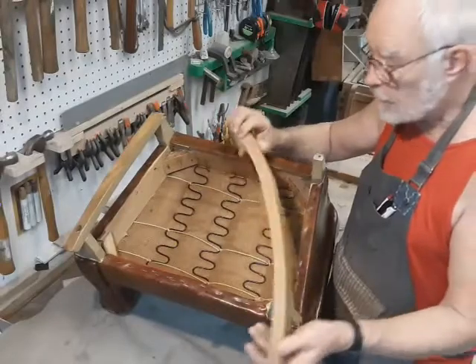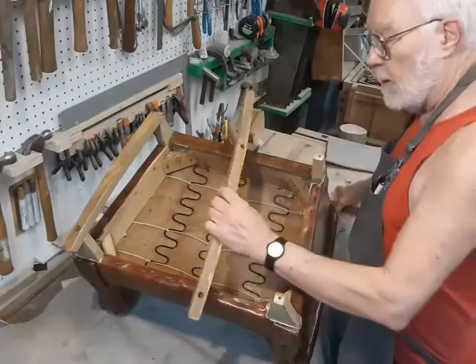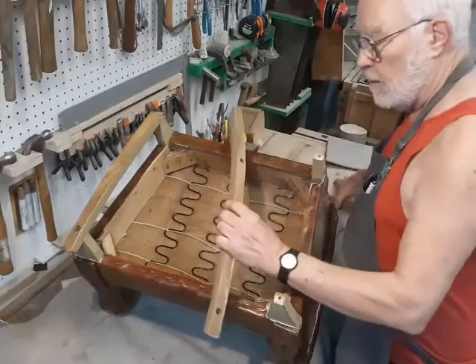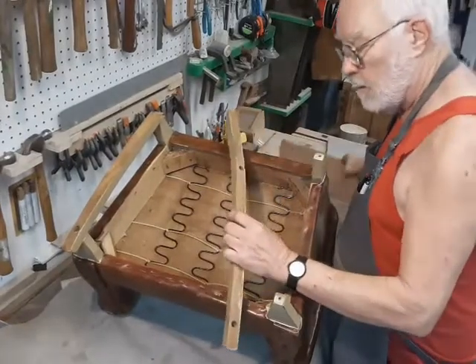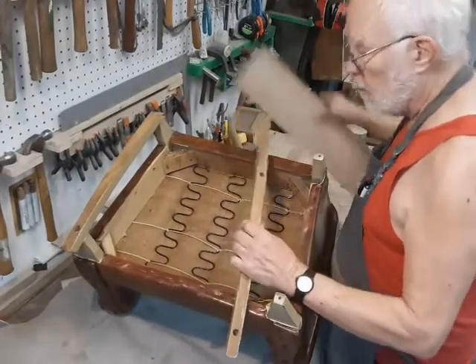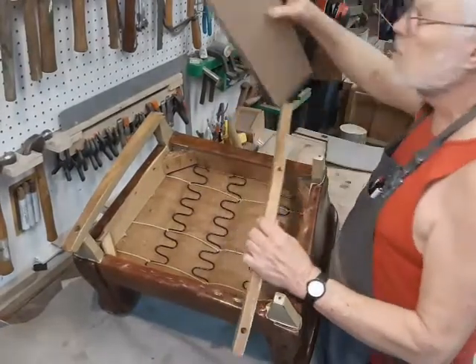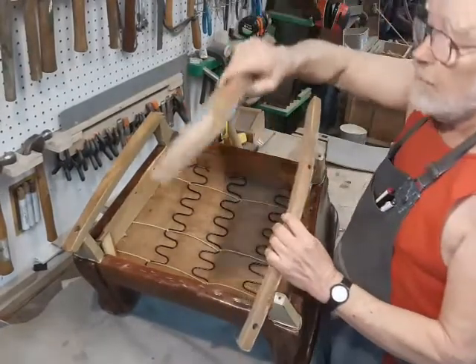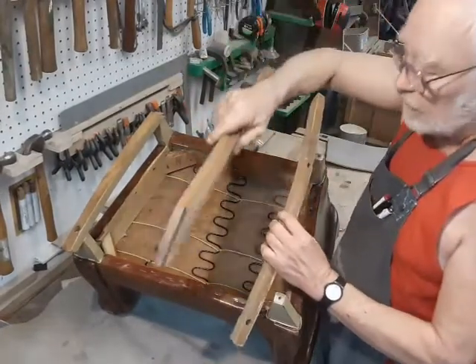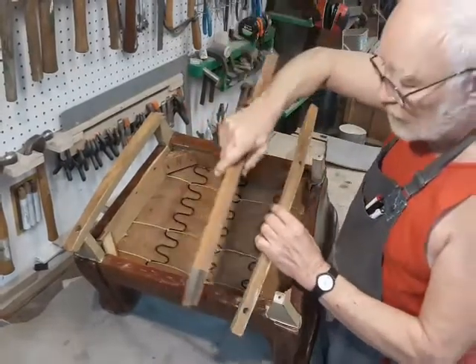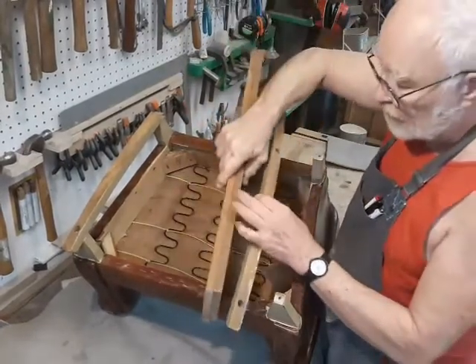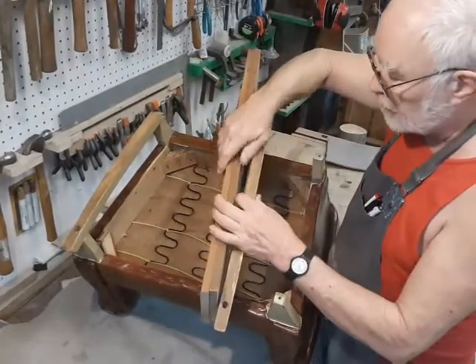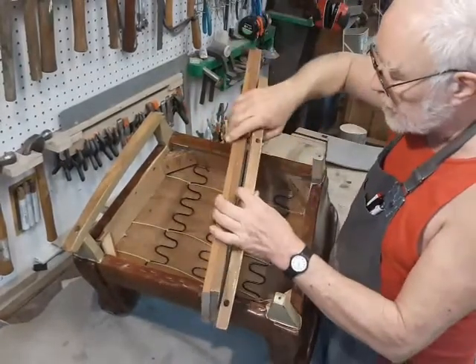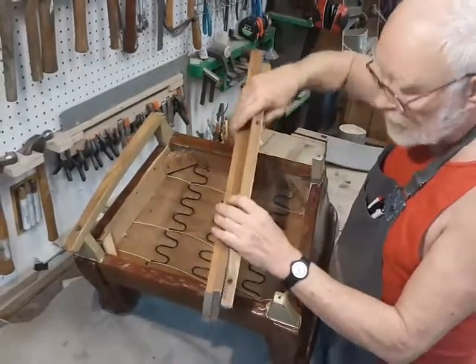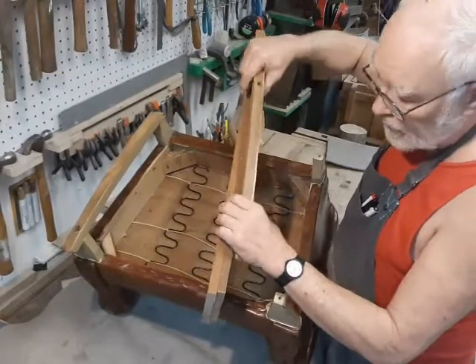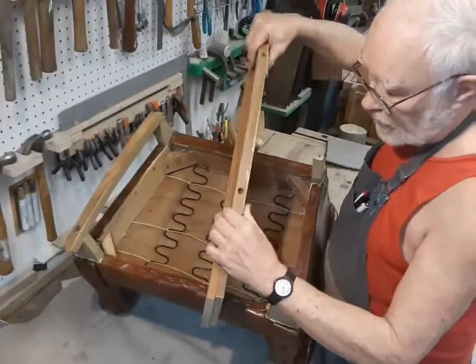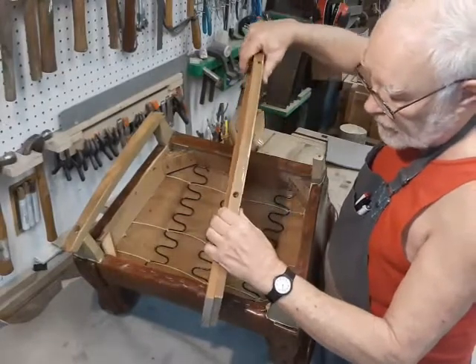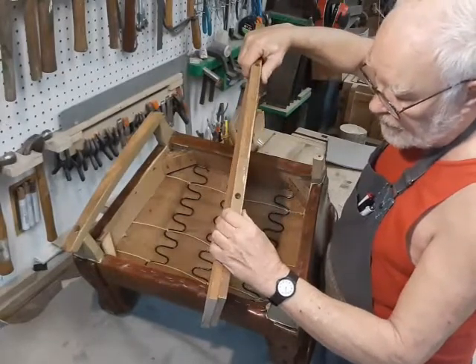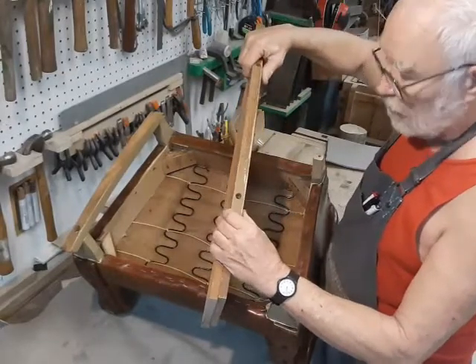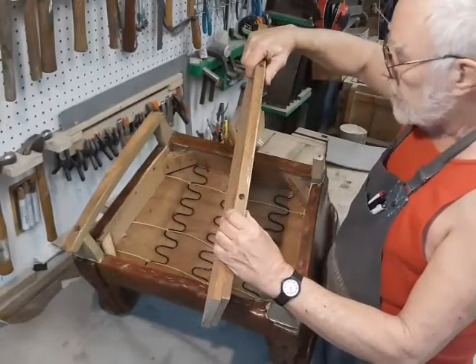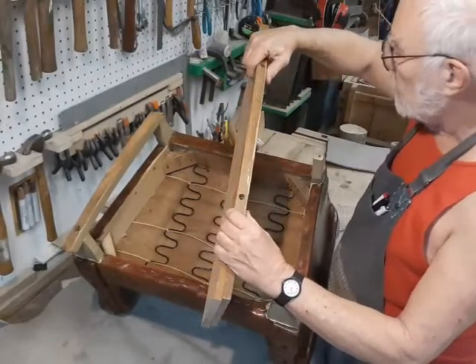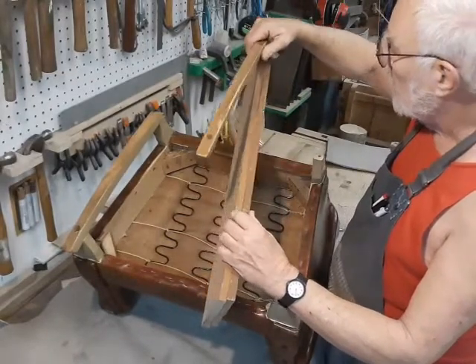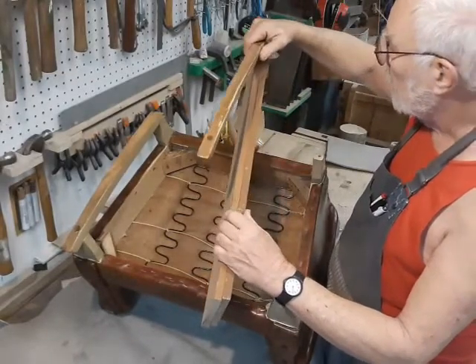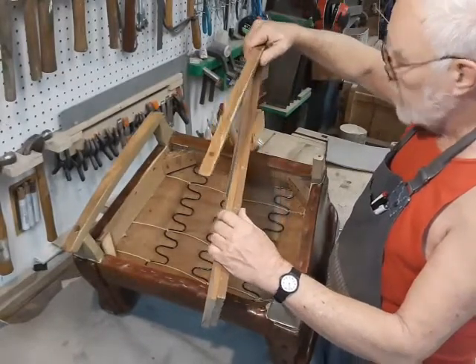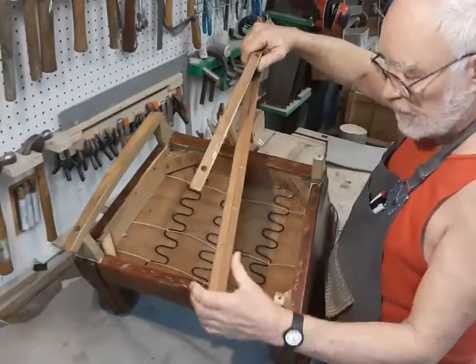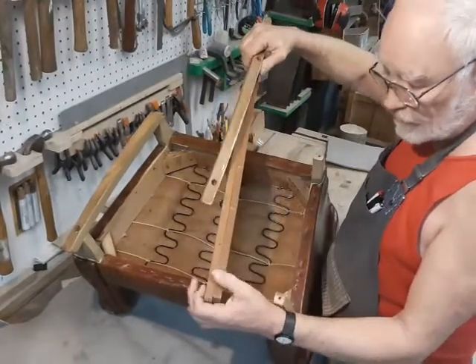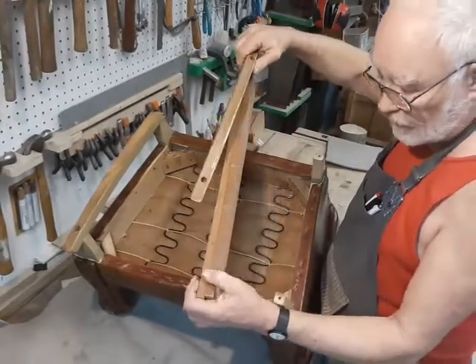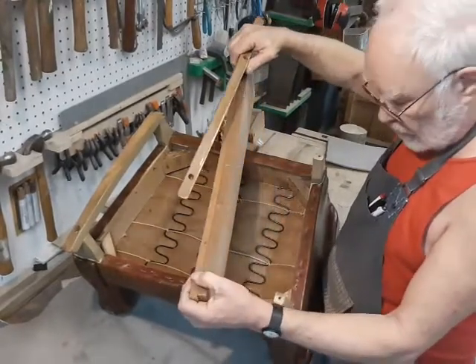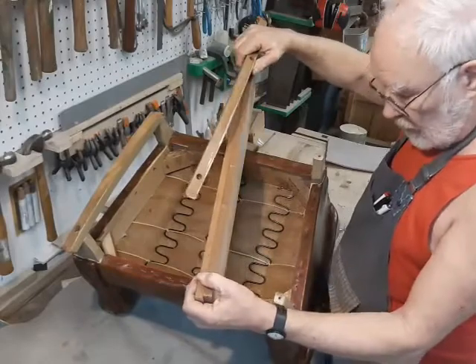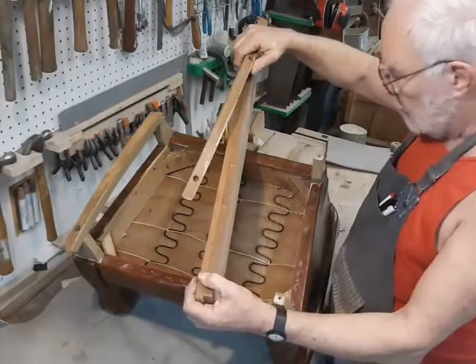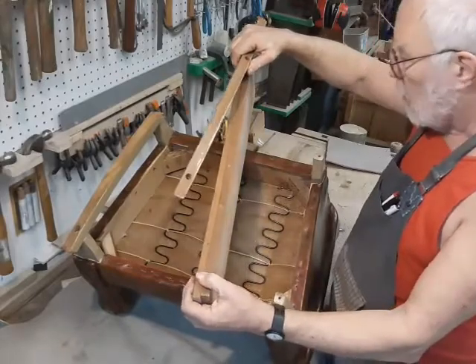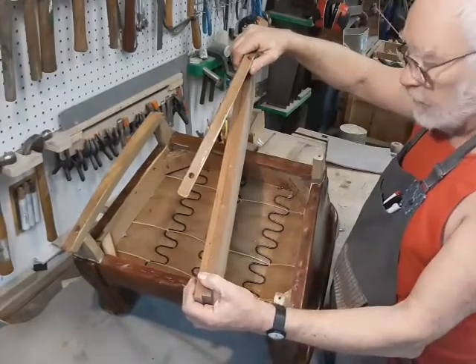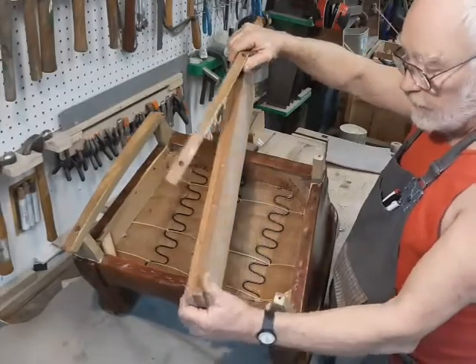I have a slab that I've glued up from two thinner pieces. It's going to be about a quarter inch thicker, and I think that'll be substantial enough to carry this rocker into the future.